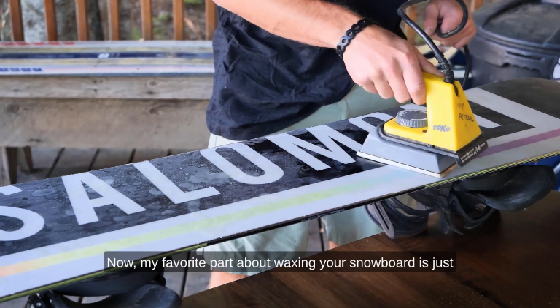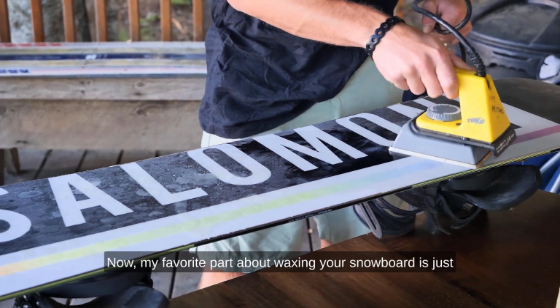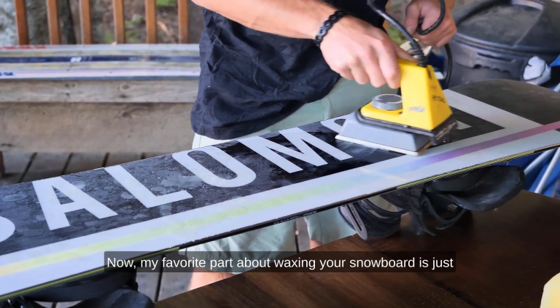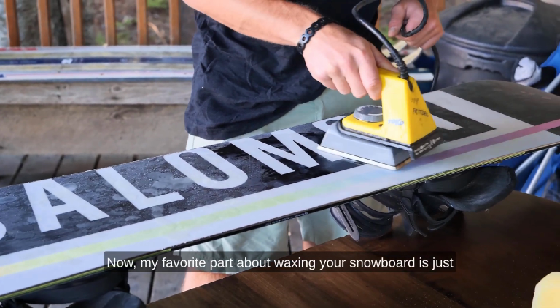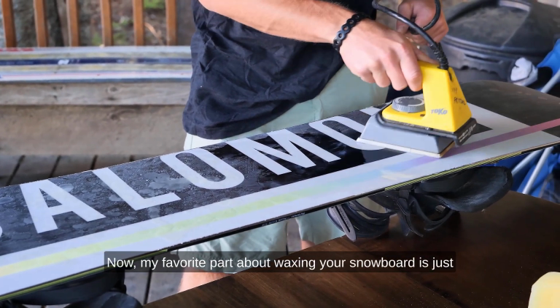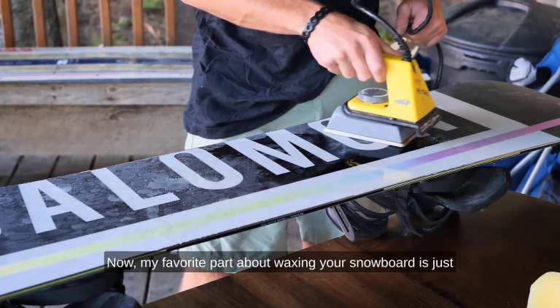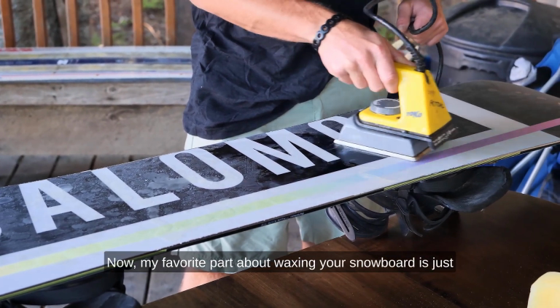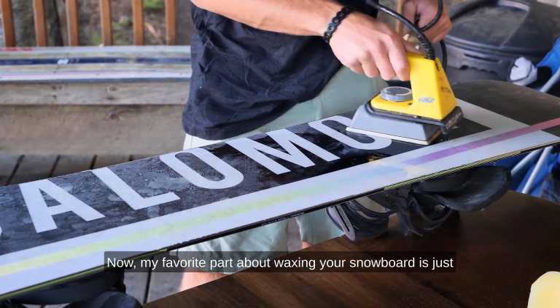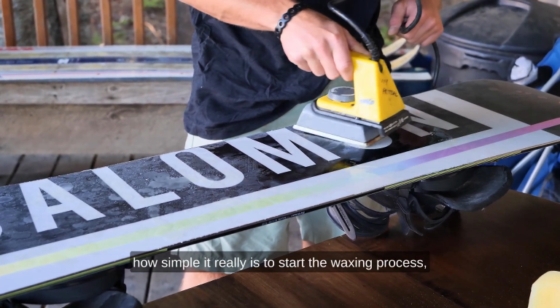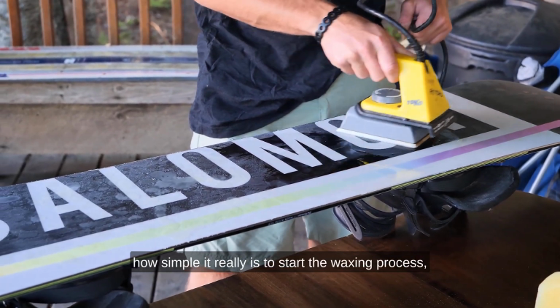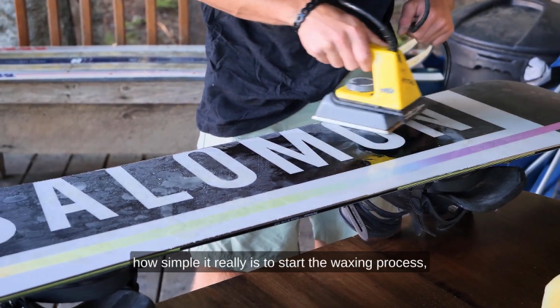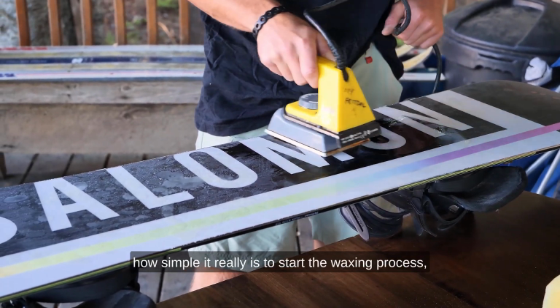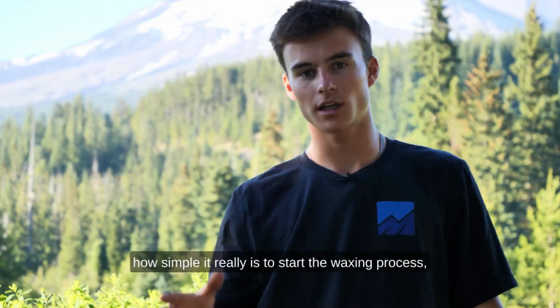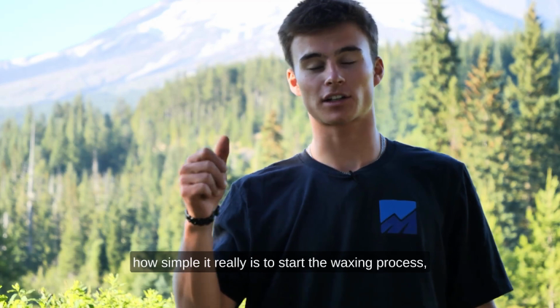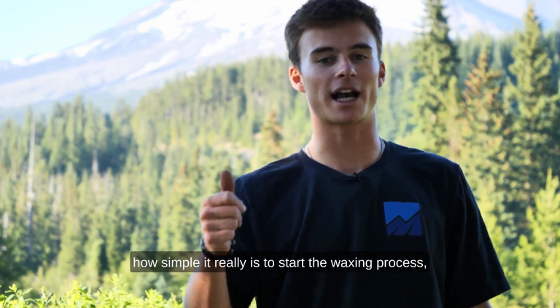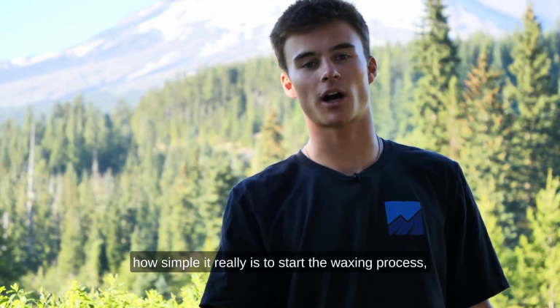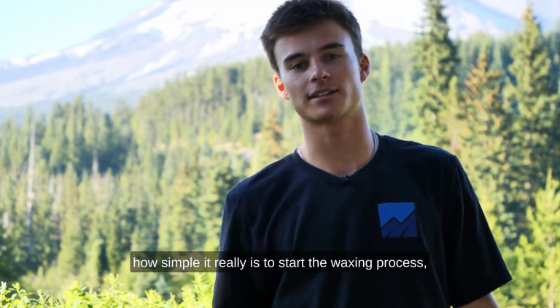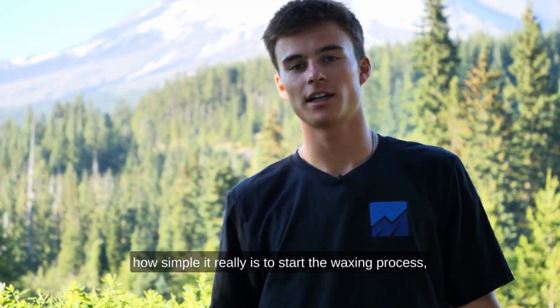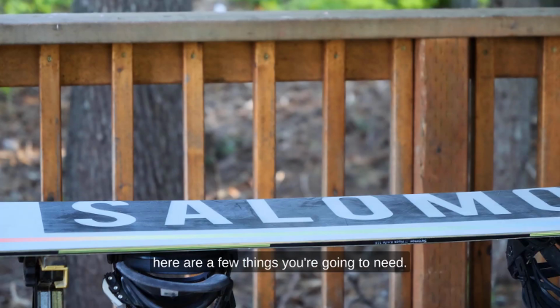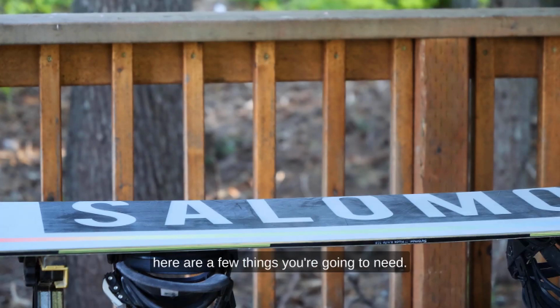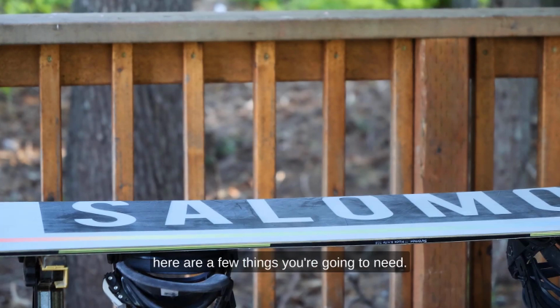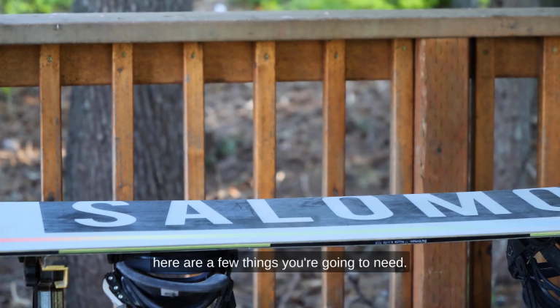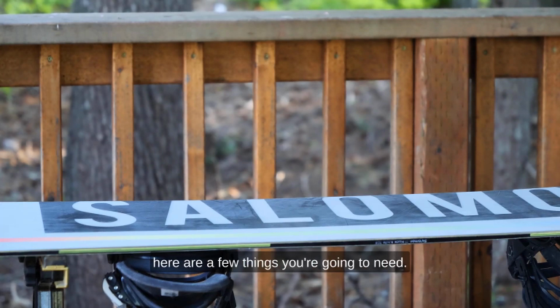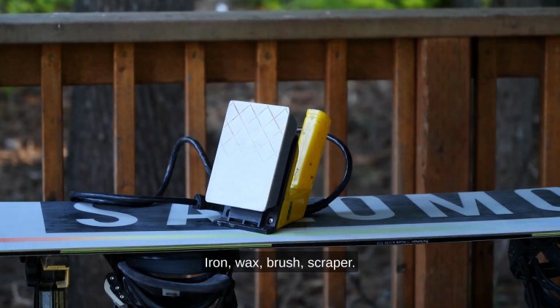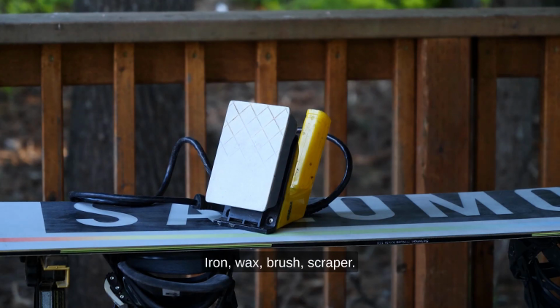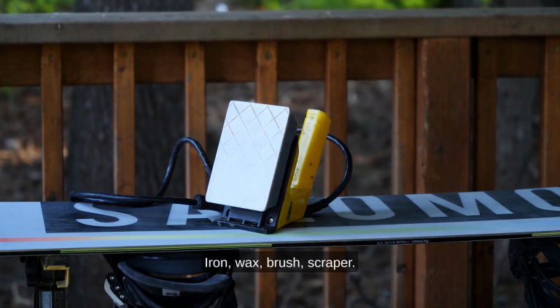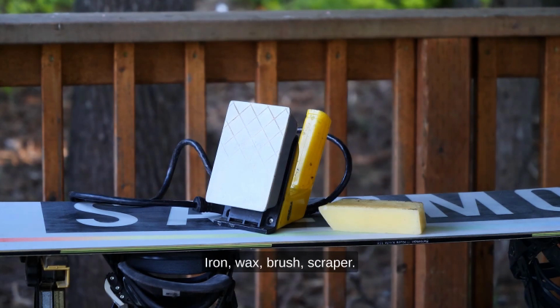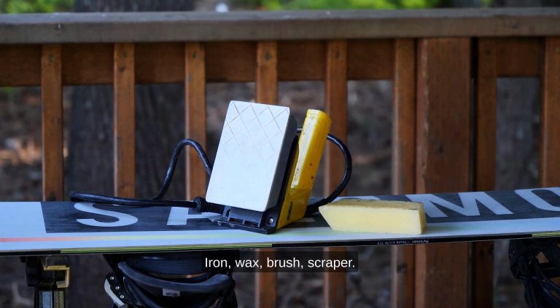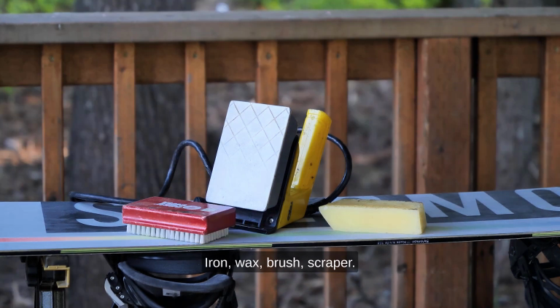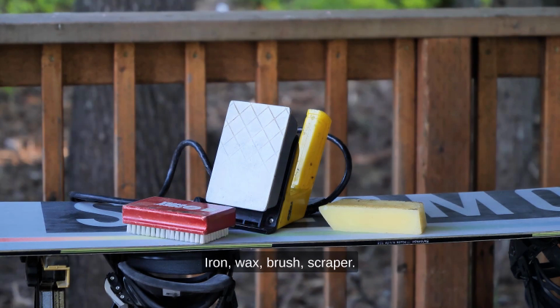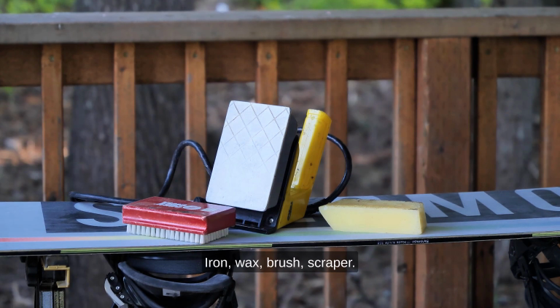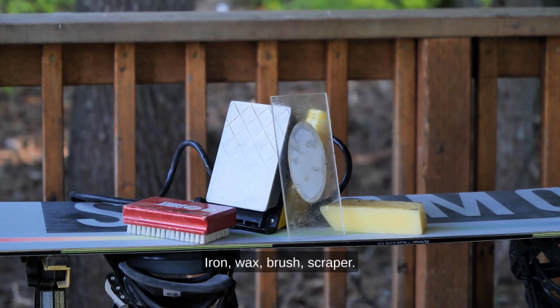My favorite part about waxing your snowboard is just how simple it really is. To start the waxing process, here are a few things you're gonna need: an iron, wax, a brush, and a scraper.